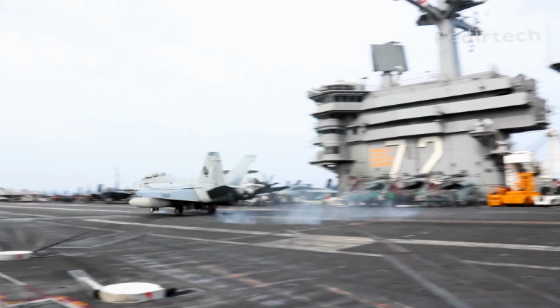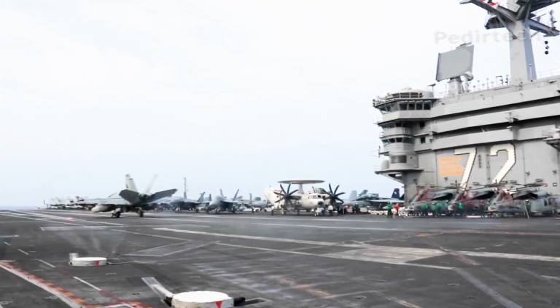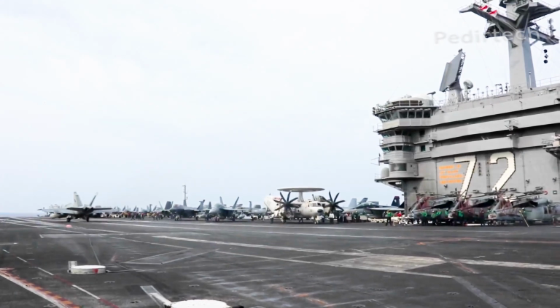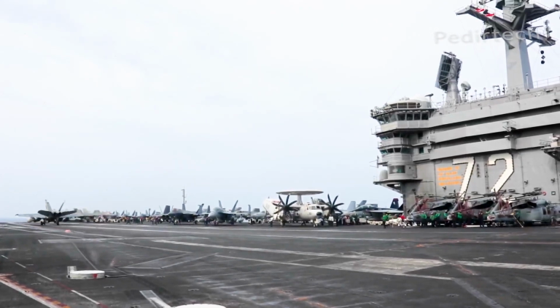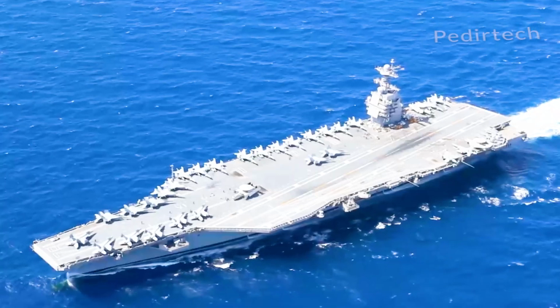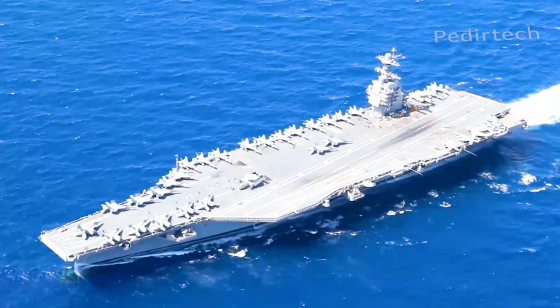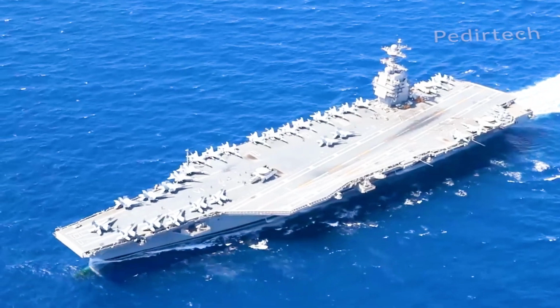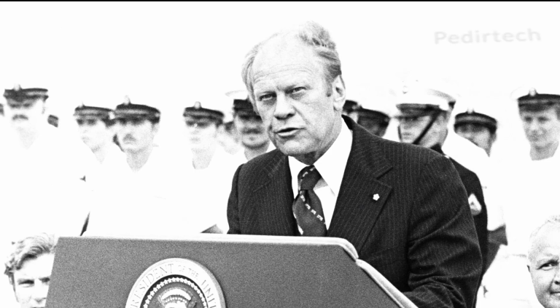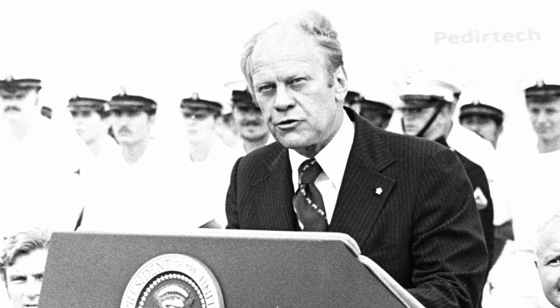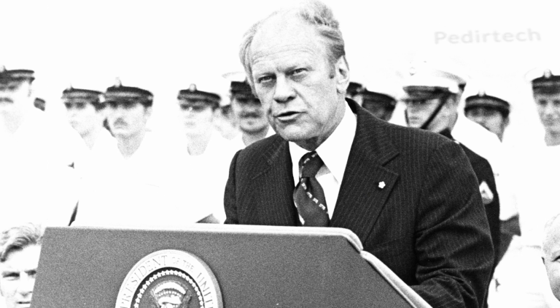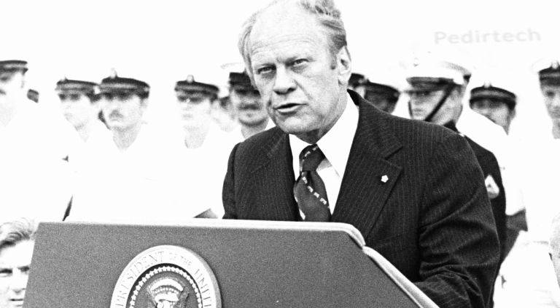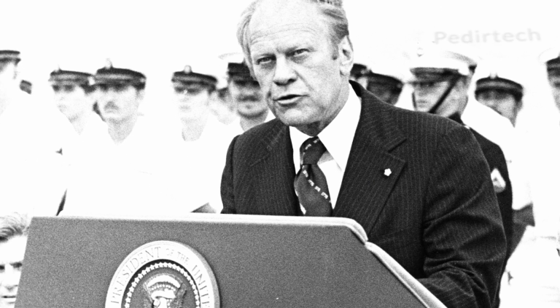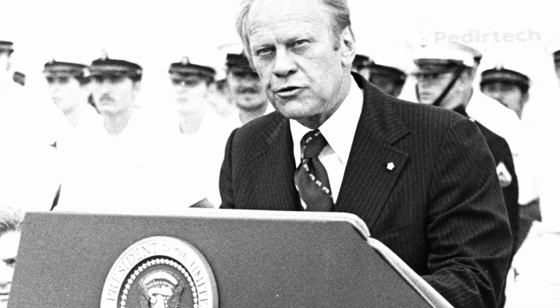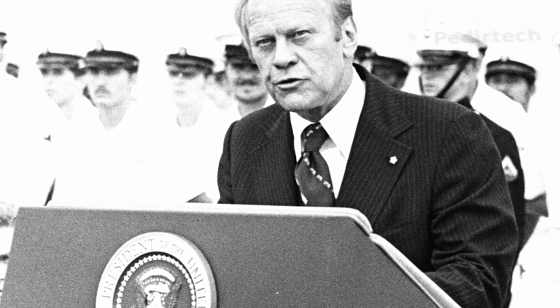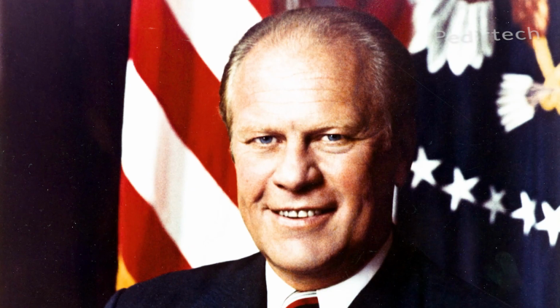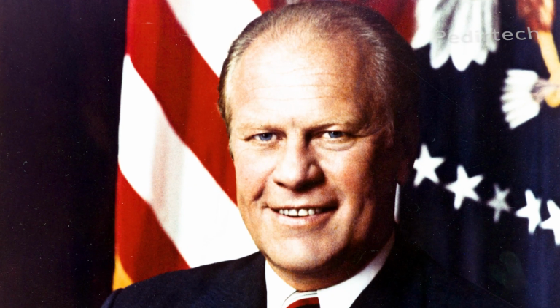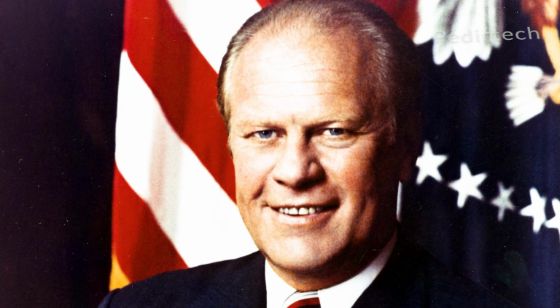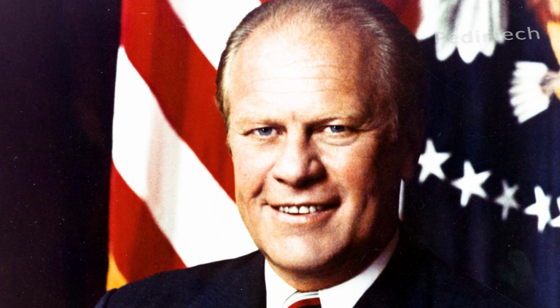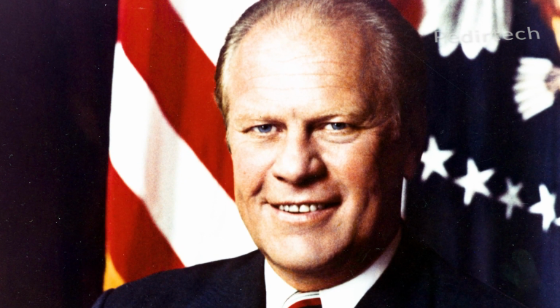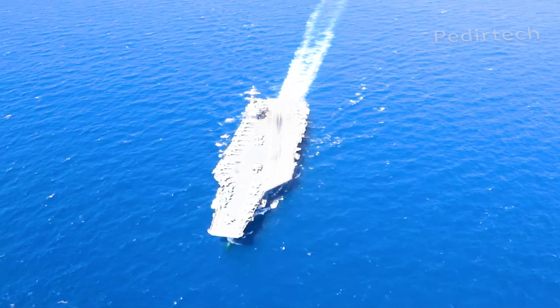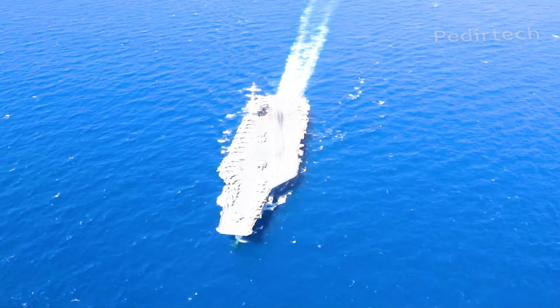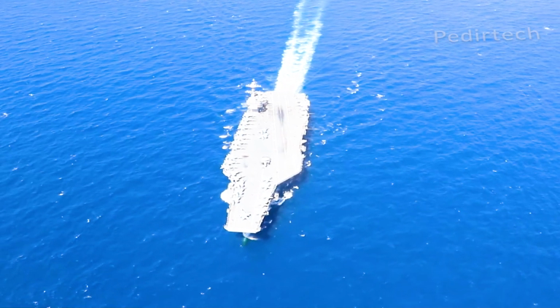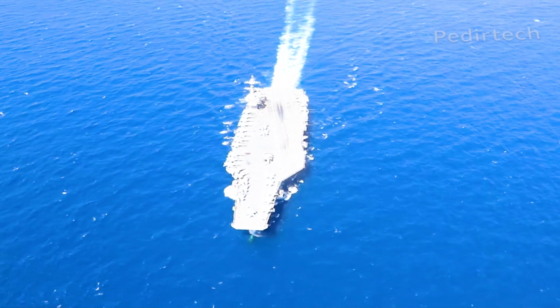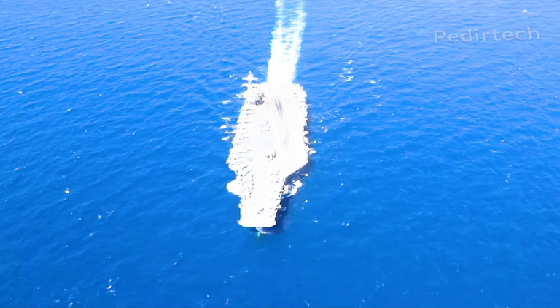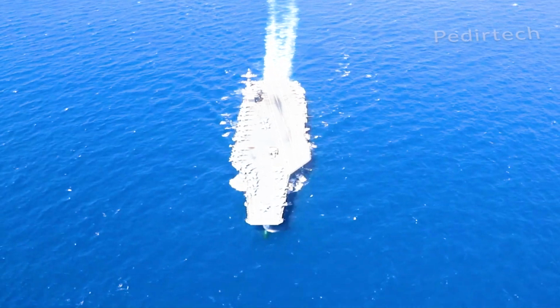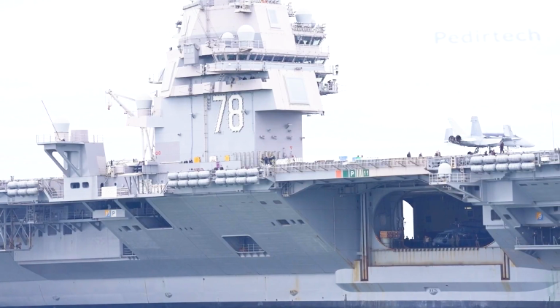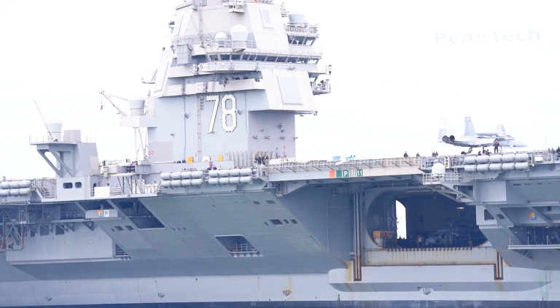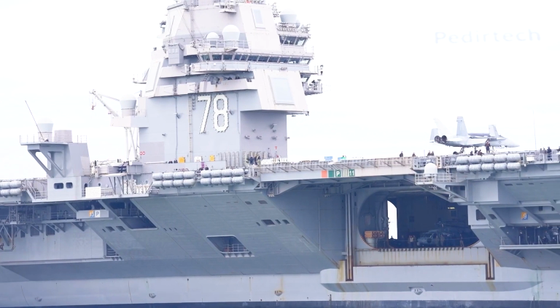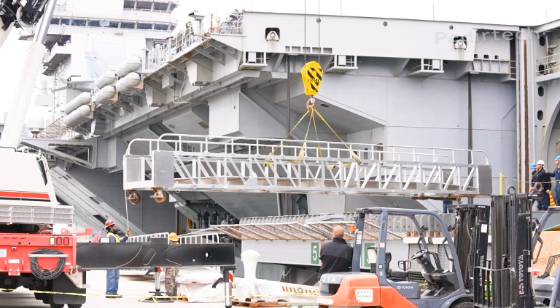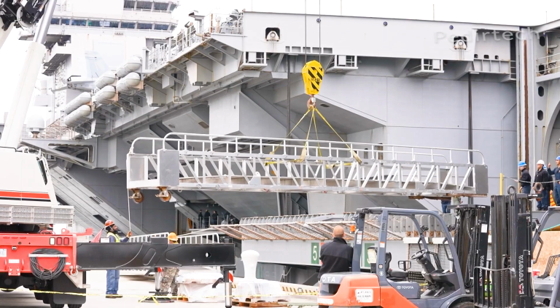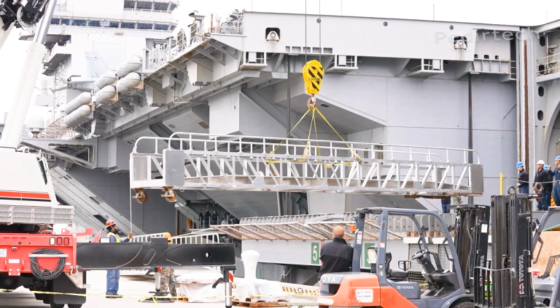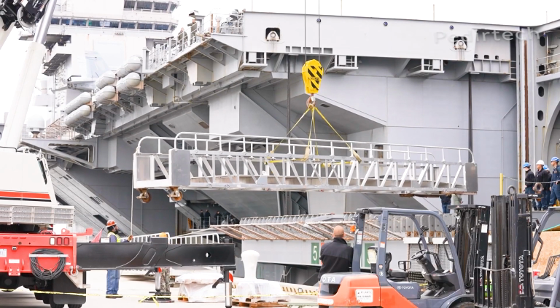The USS Gerald R. Ford was named after the 38th President of the United States, Gerald R. Ford, who served as President from 1974 to 1977. The ship was built by Huntington Ingalls Industries and was launched in 2013.